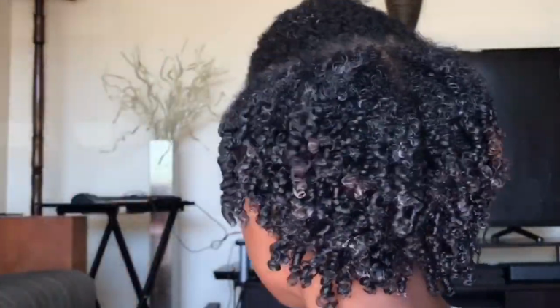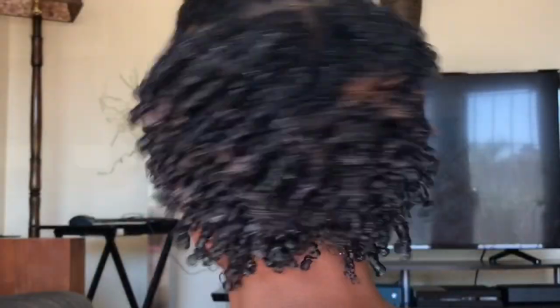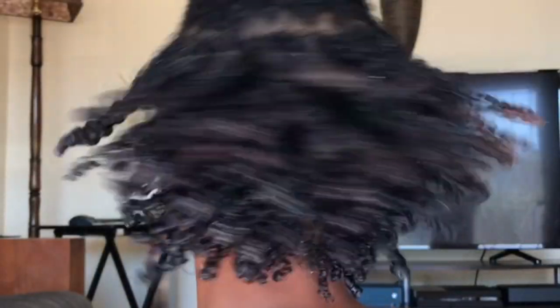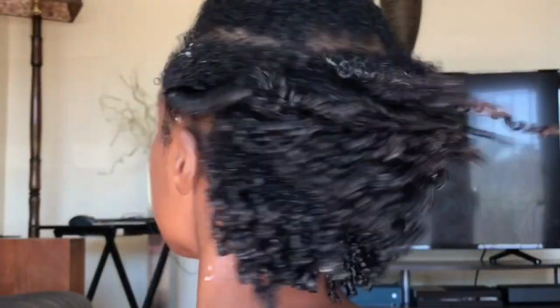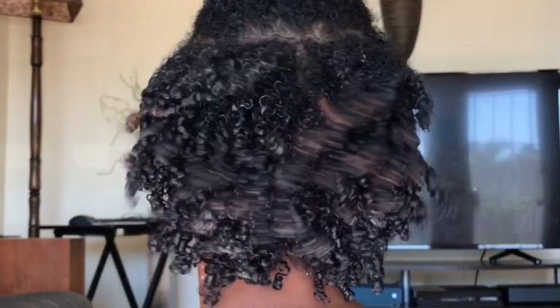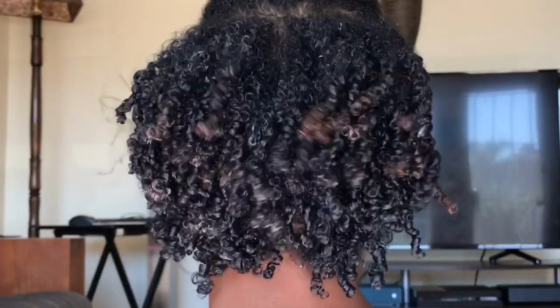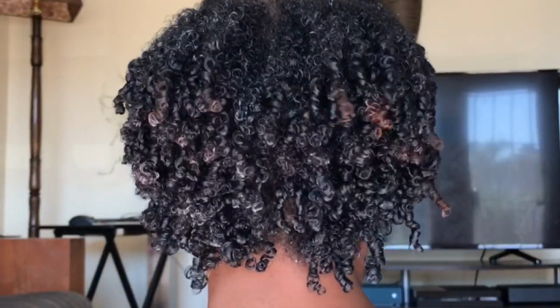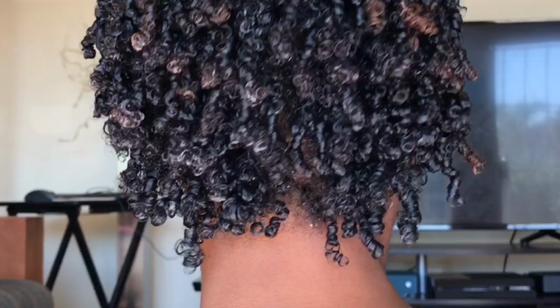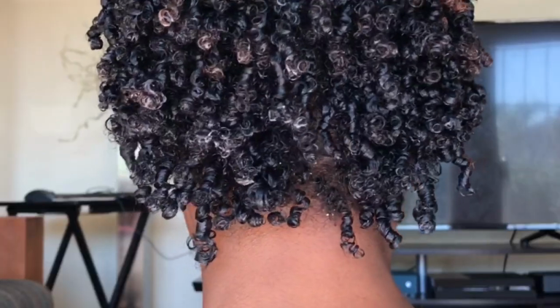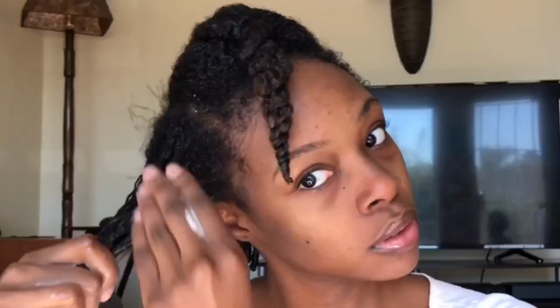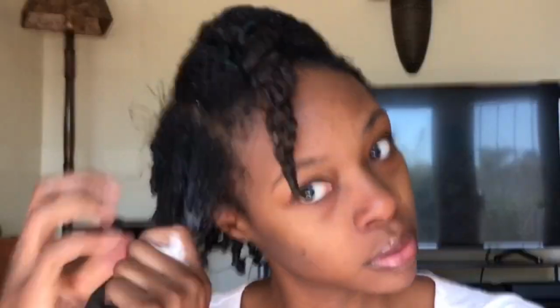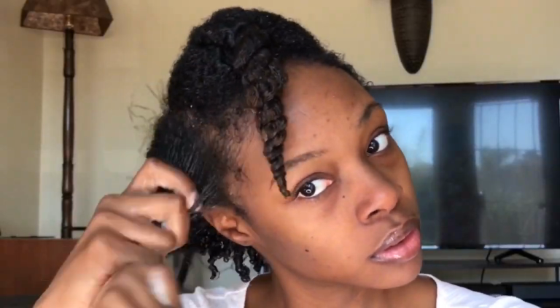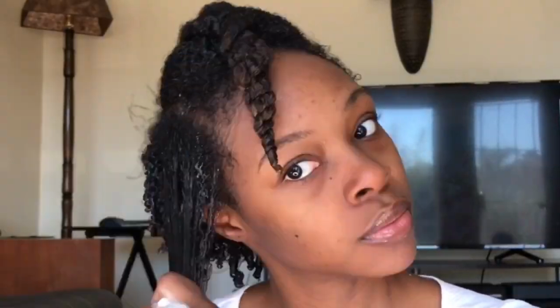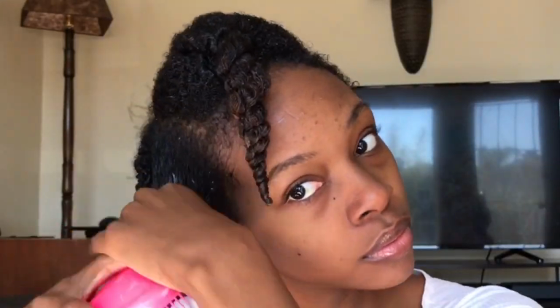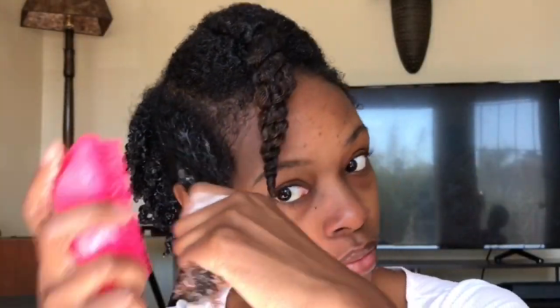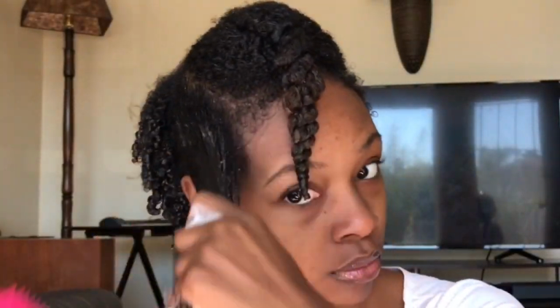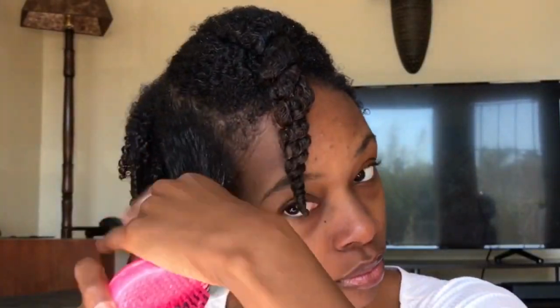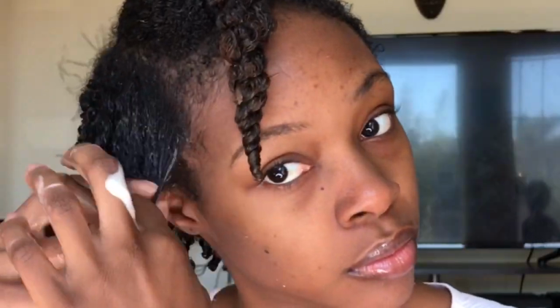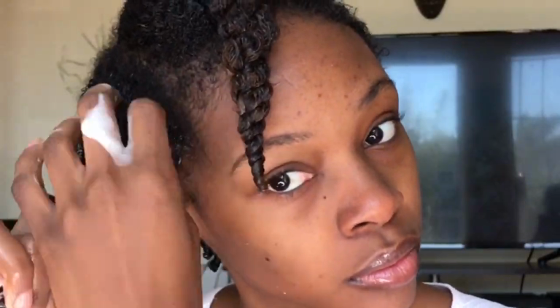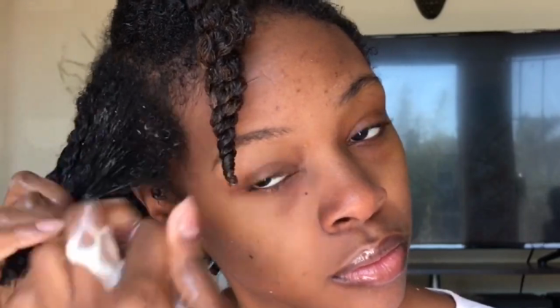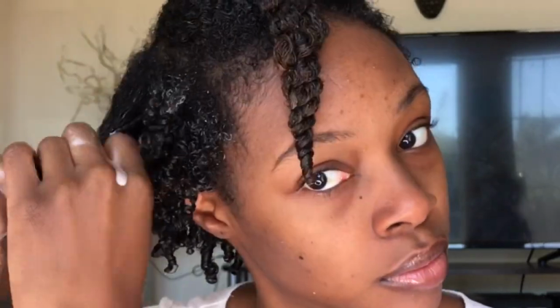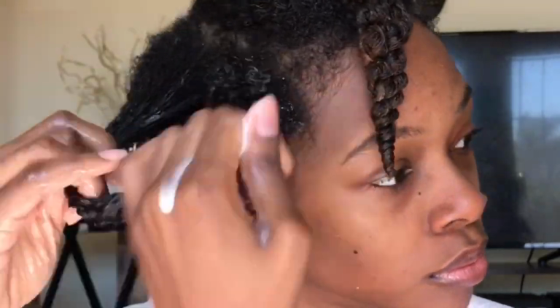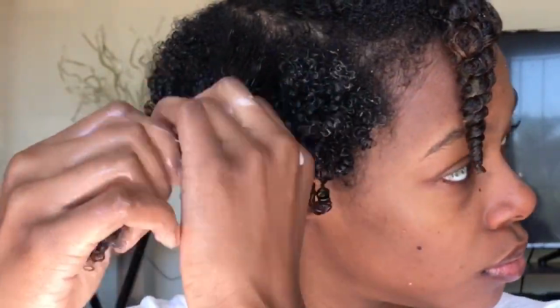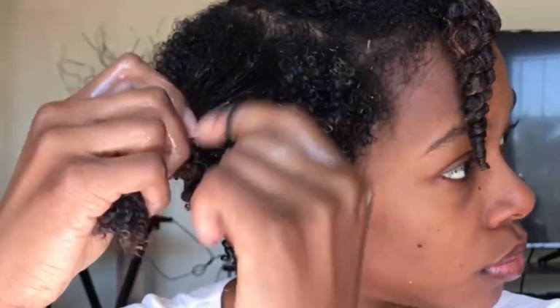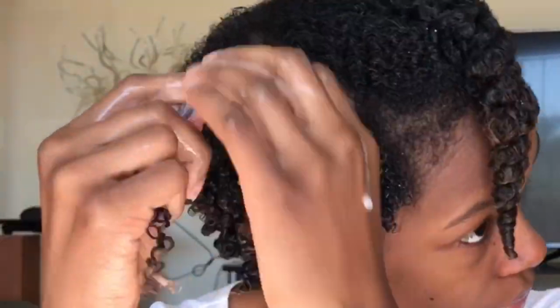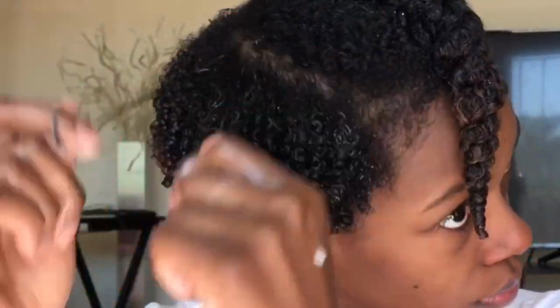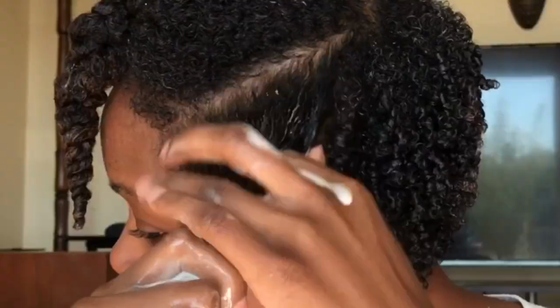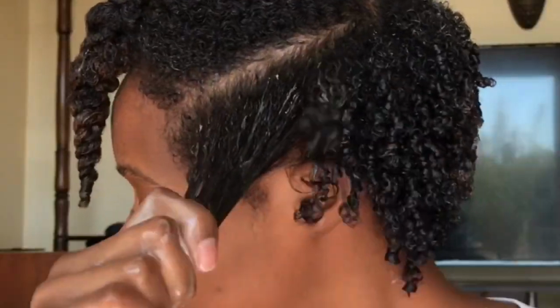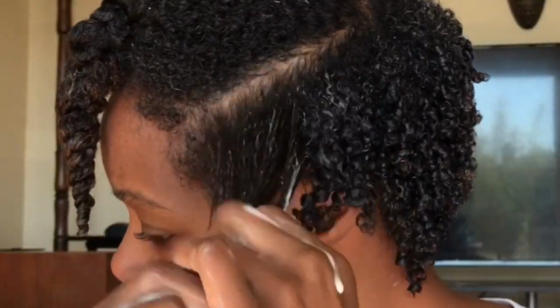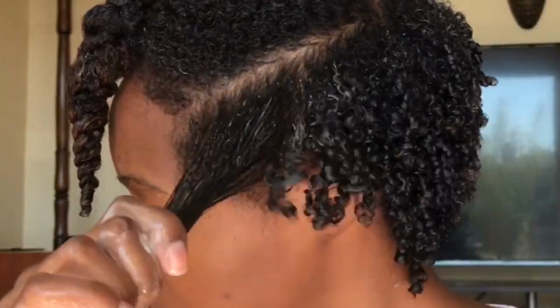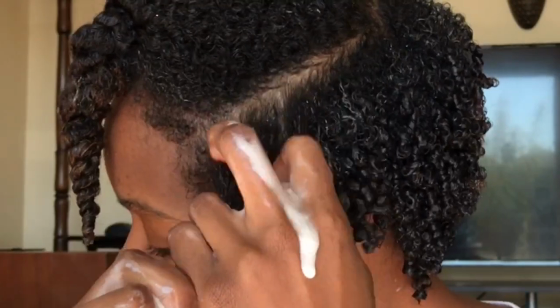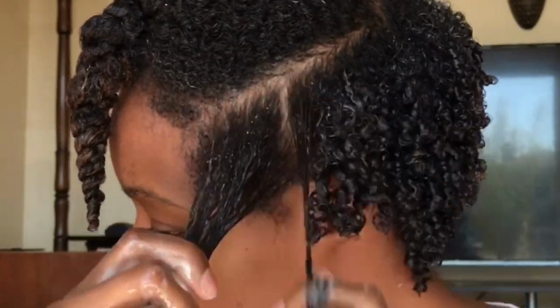Finished up with the back — the hair is super coily, super defined. I'm going to move on to the sides of my head, which are the quickest parts of my hair because they are the shortest, so very quickly I'm going to do those sections and then move on to the front section at the top.